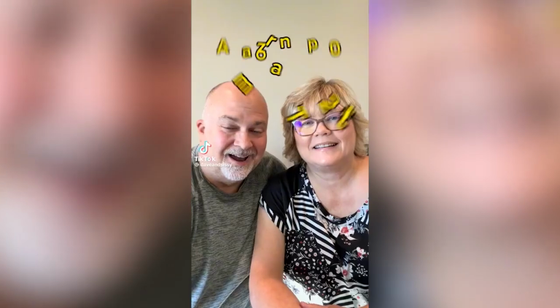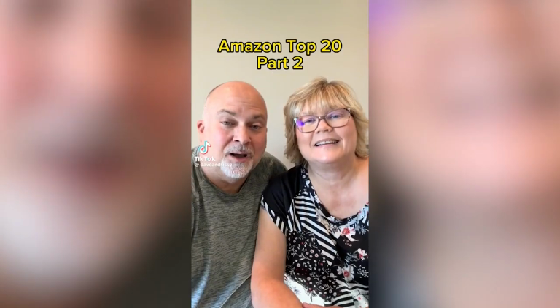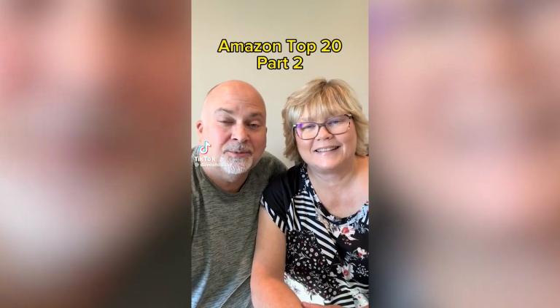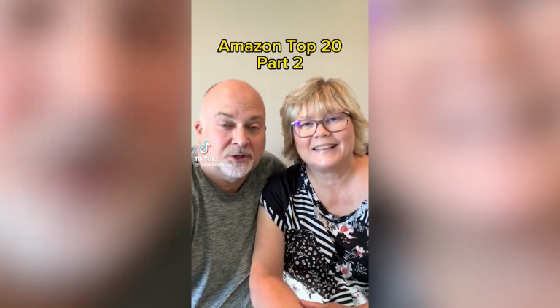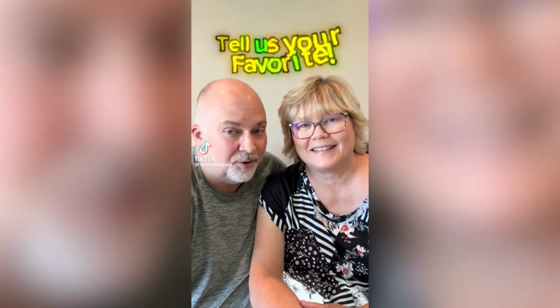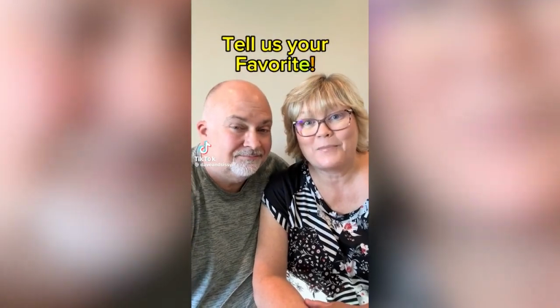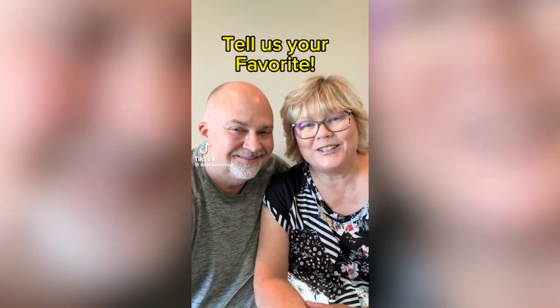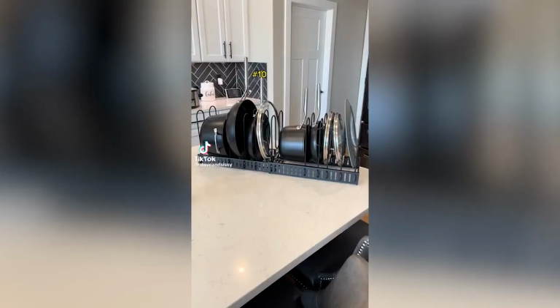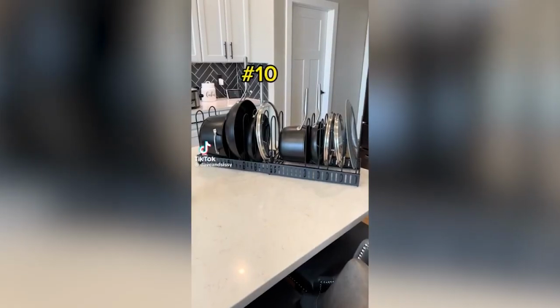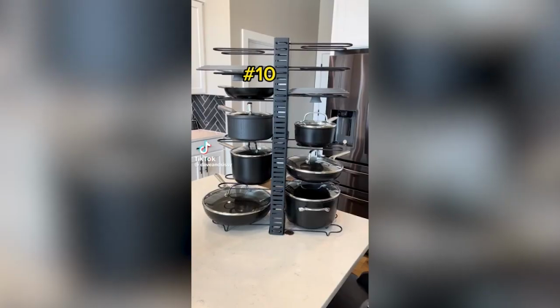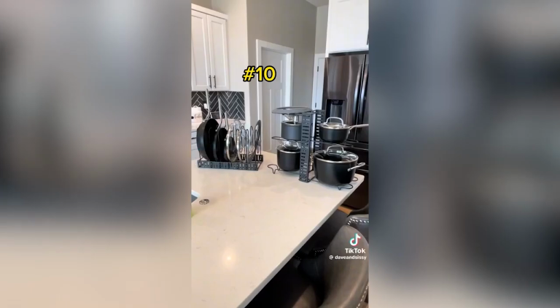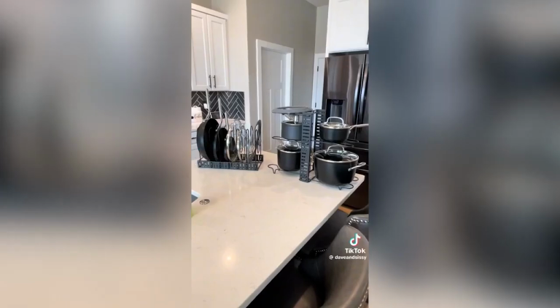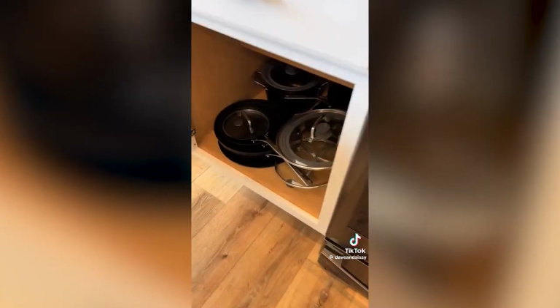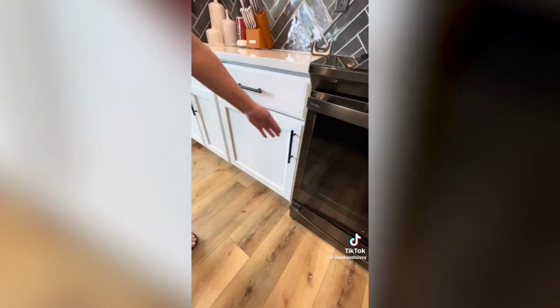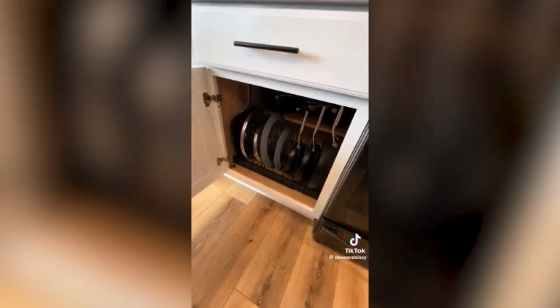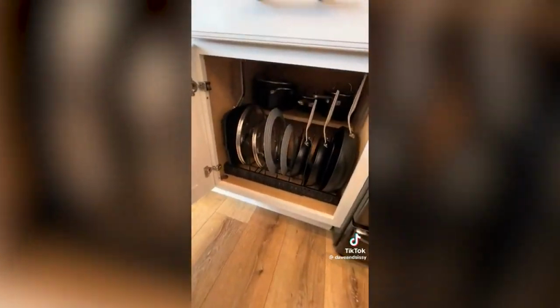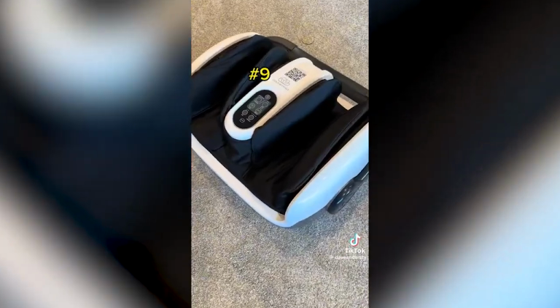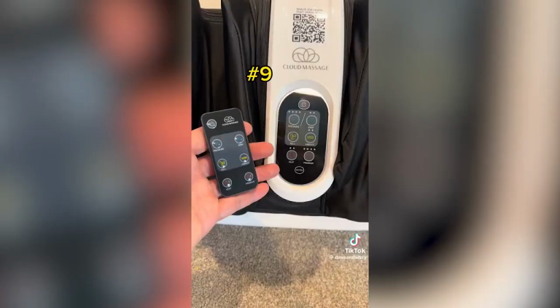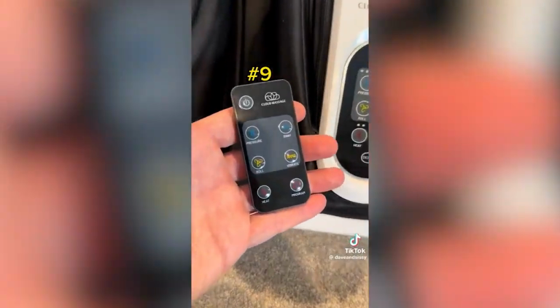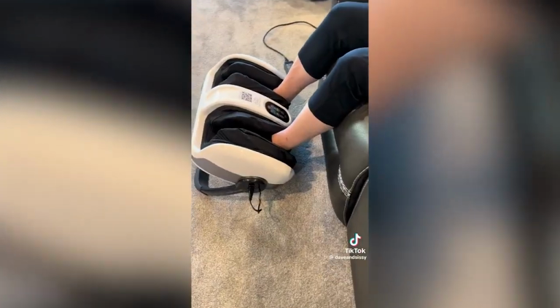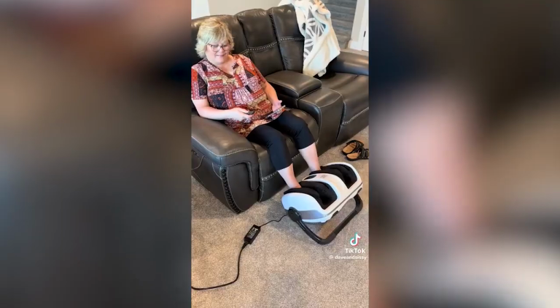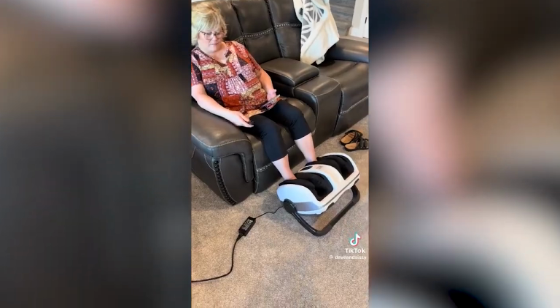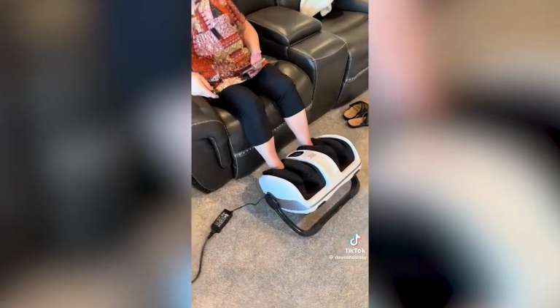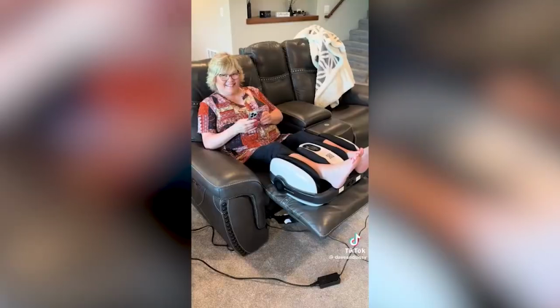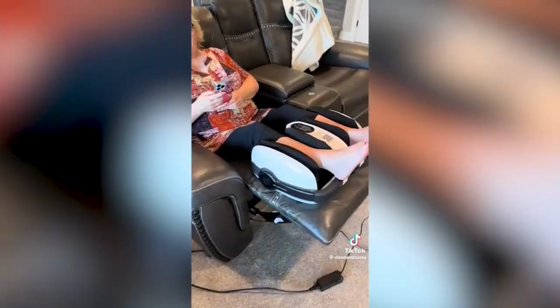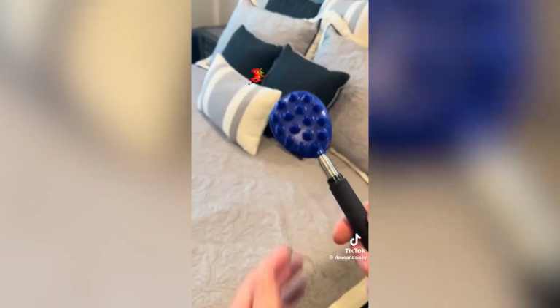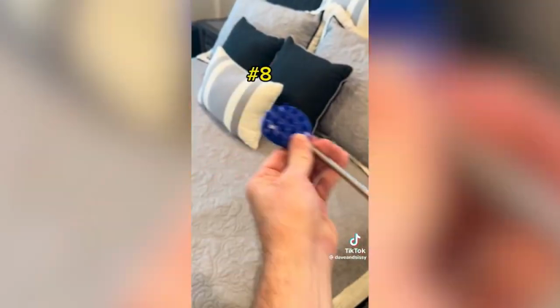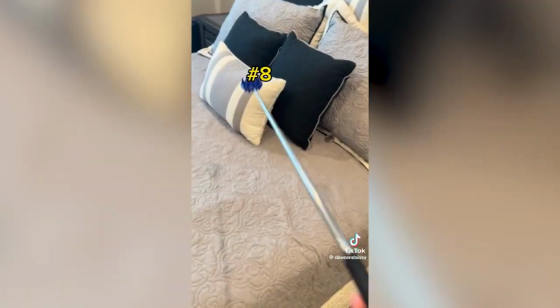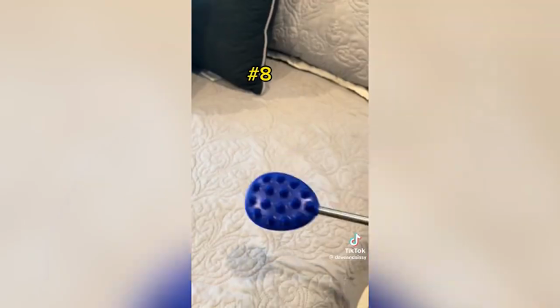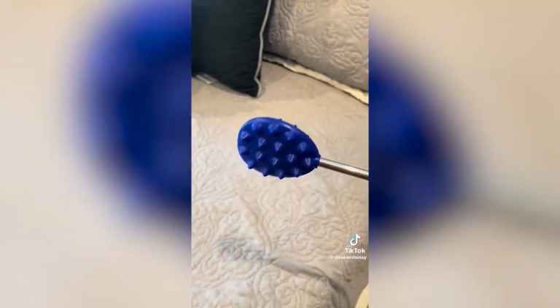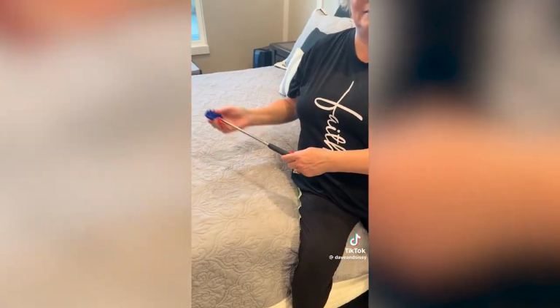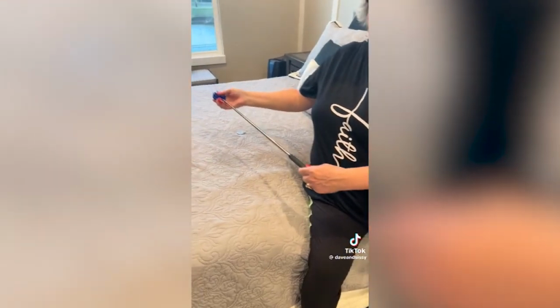Our top 20 Amazon products we use all the time, Part 2. This universal and versatile rack helped us clean up our pots and pans. The foot massager that I use every night to prevent the return of plantar fasciitis. This cactus back scratcher for when it's just you and that itchy back.